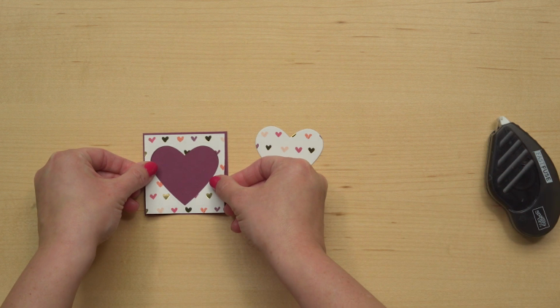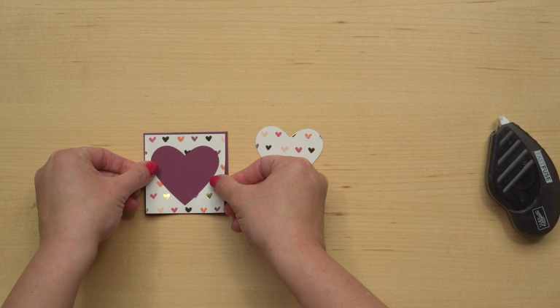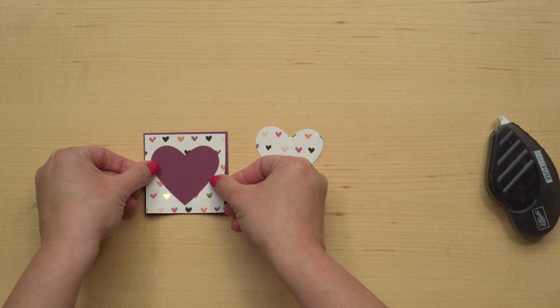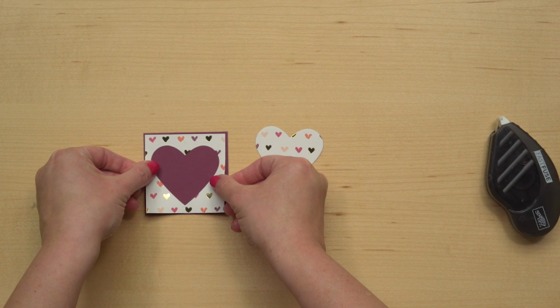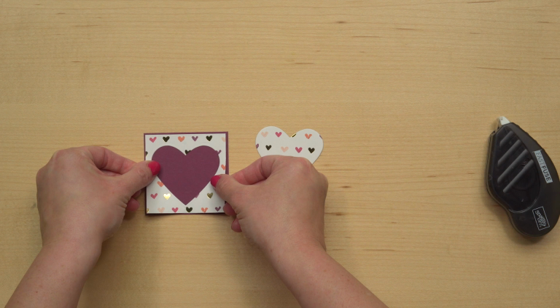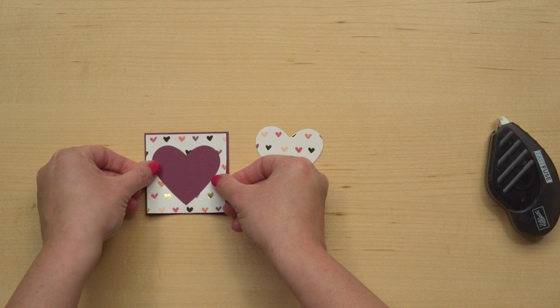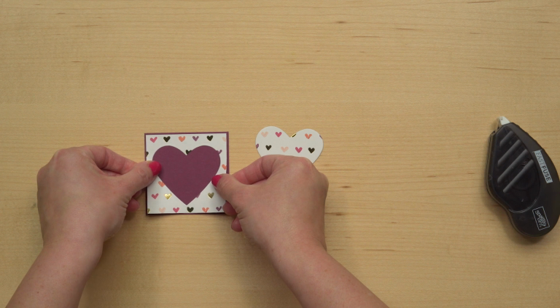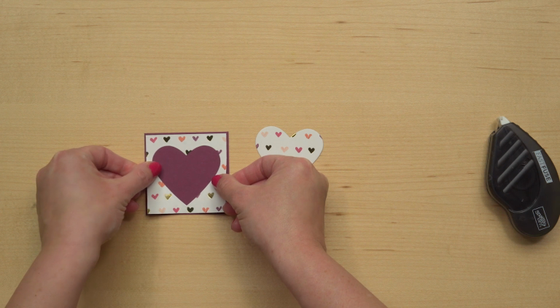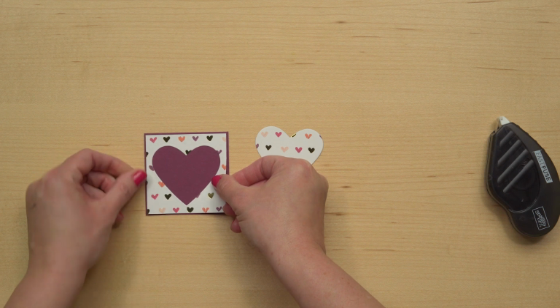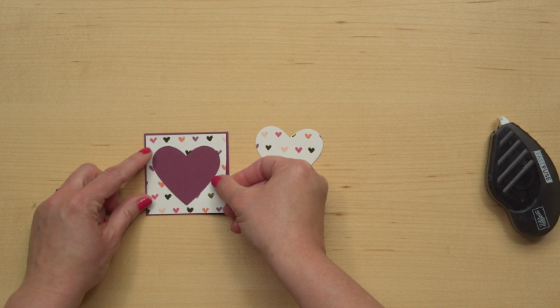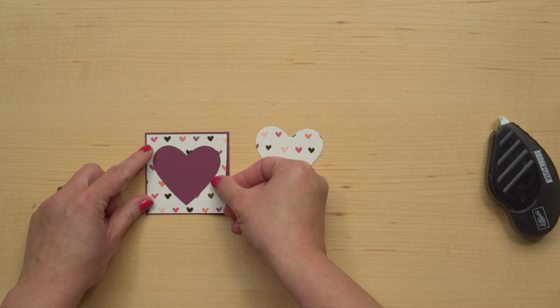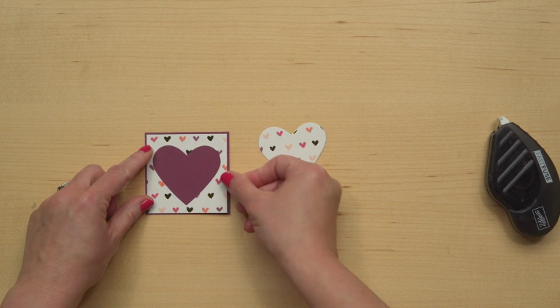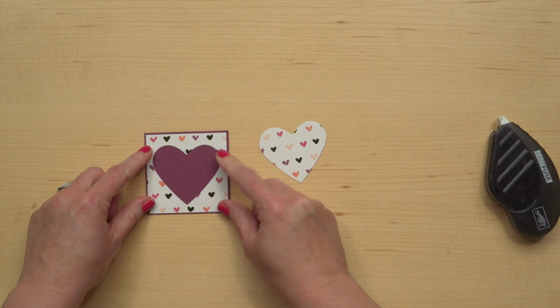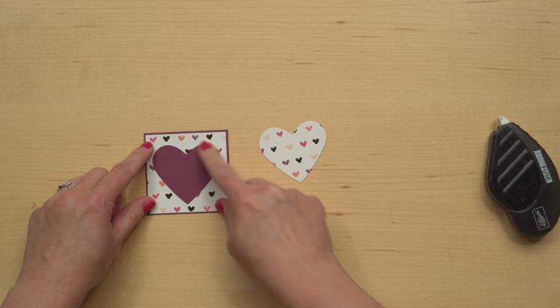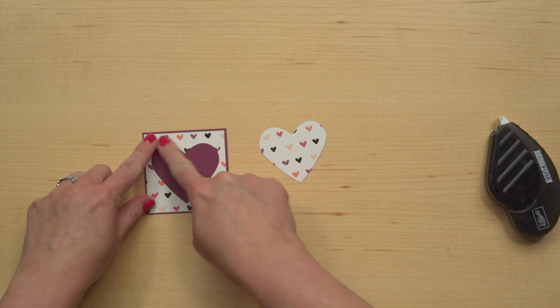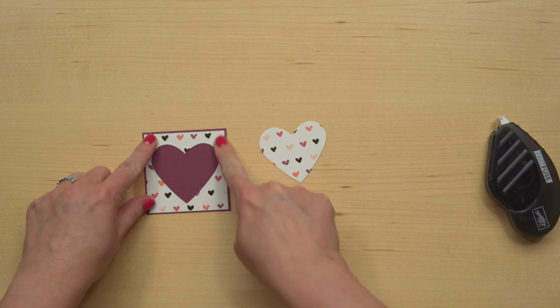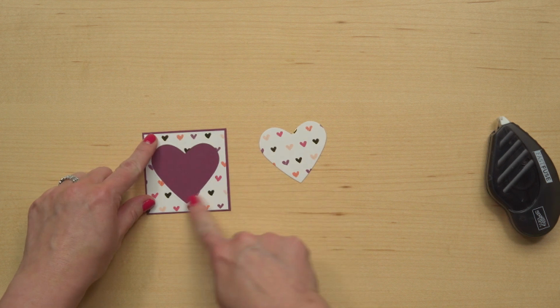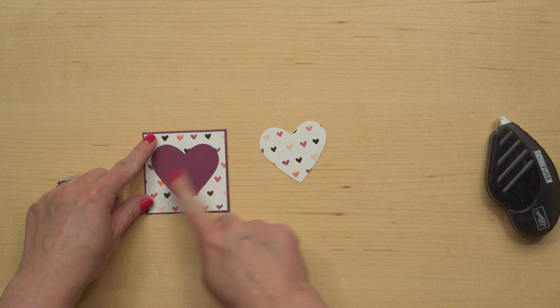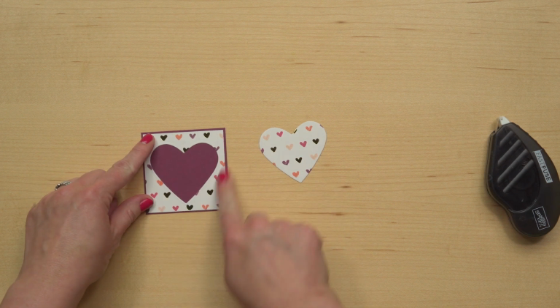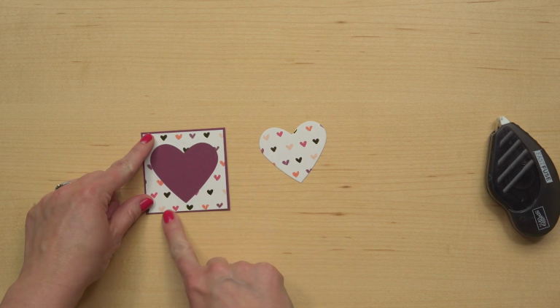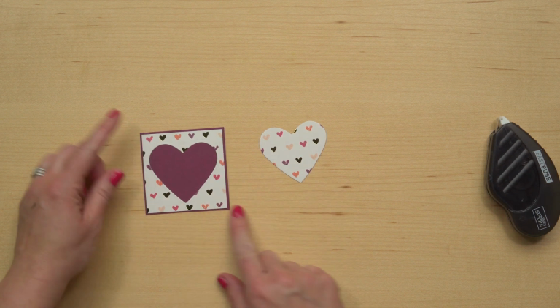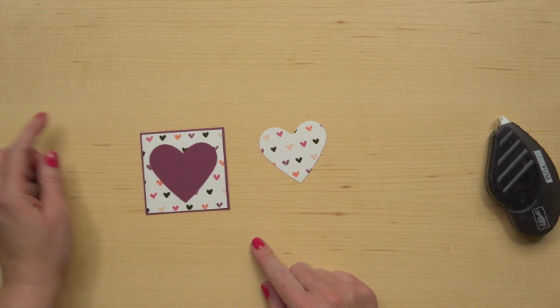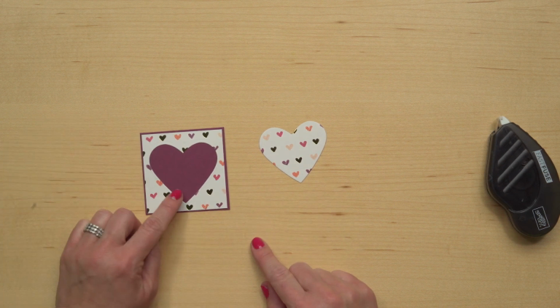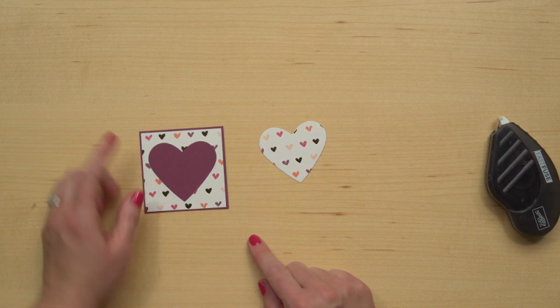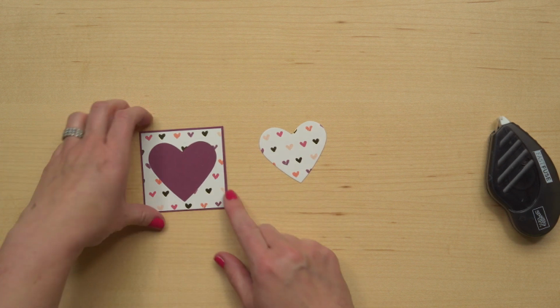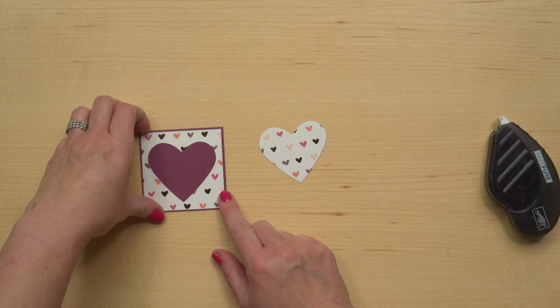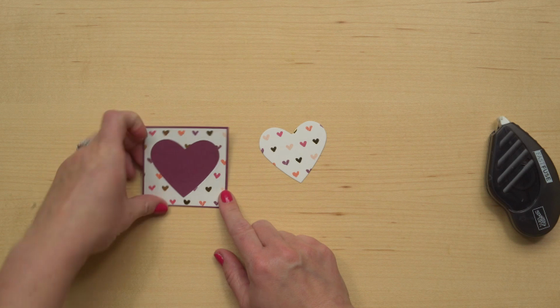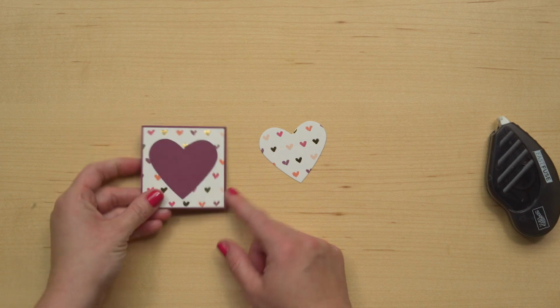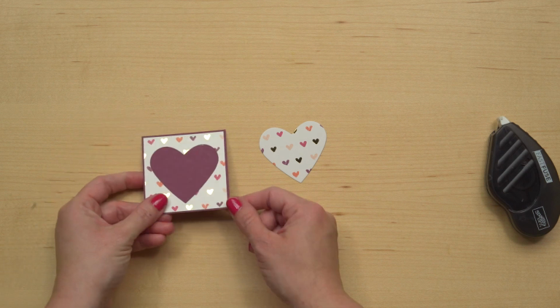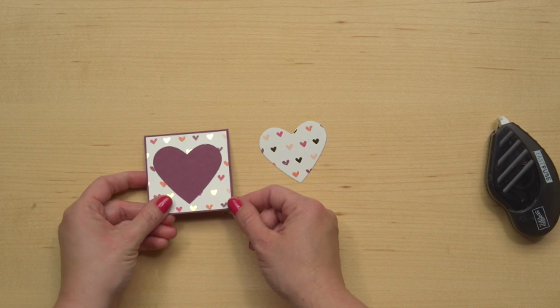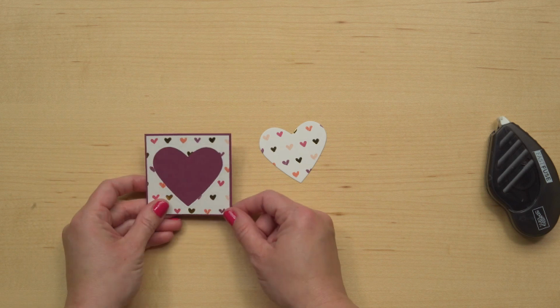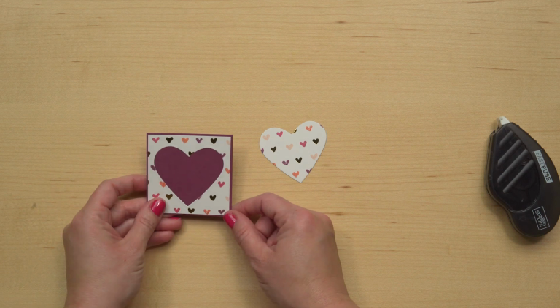For this one, I left a tiny little edge of my rich razzleberry paper showing. You wouldn't have to do that — either way is great.